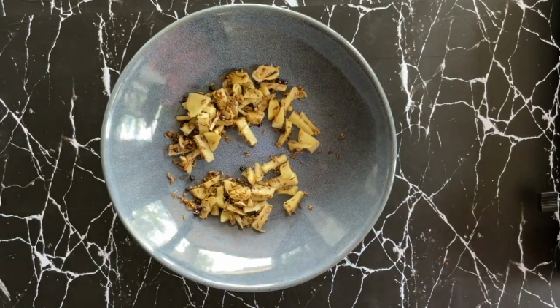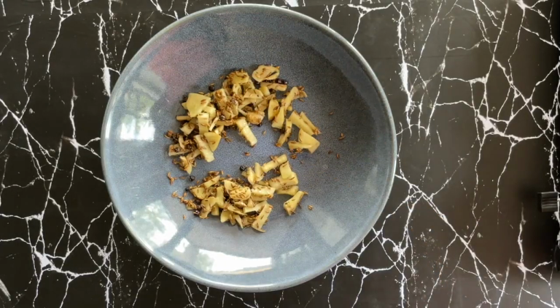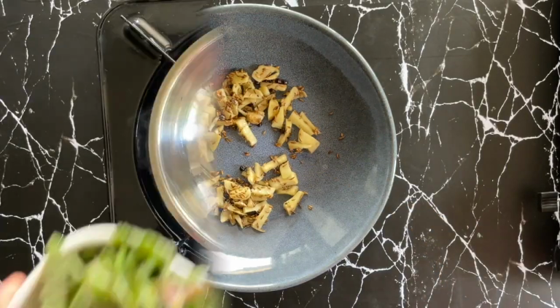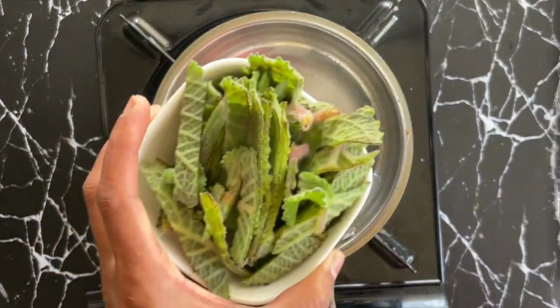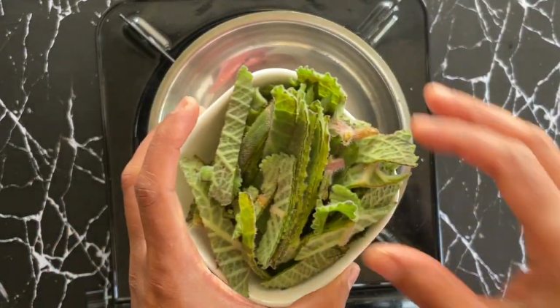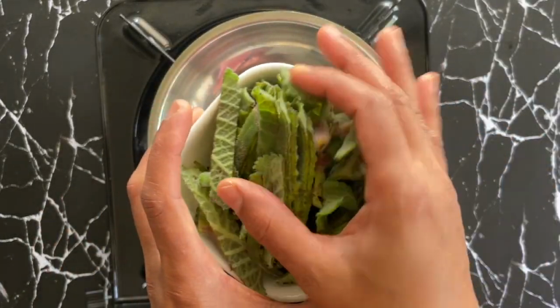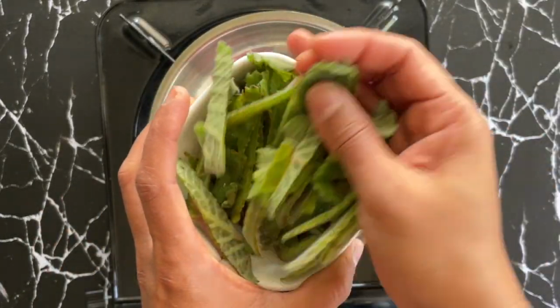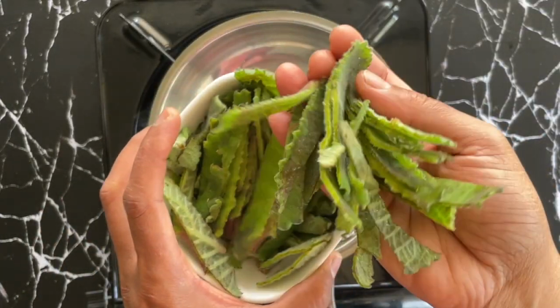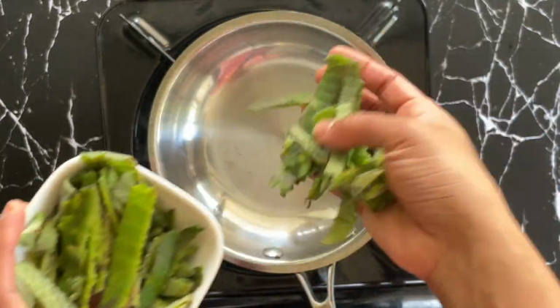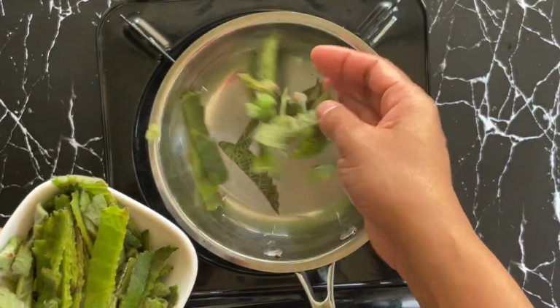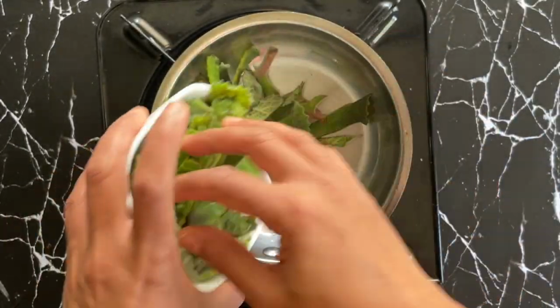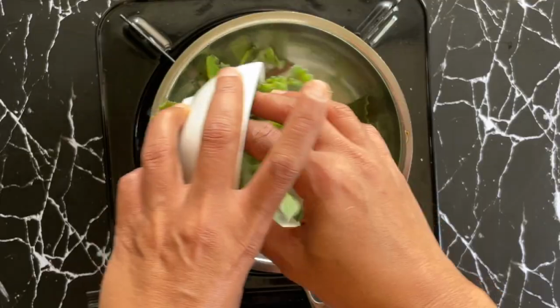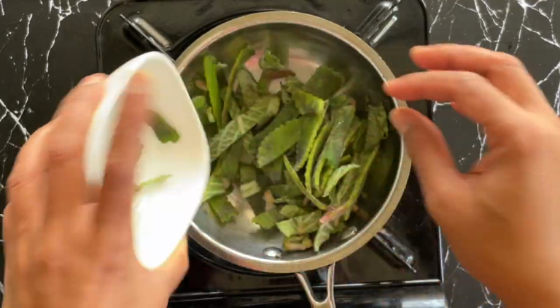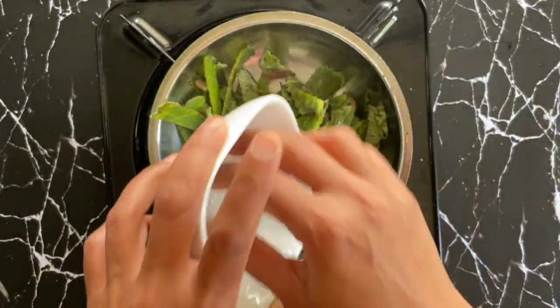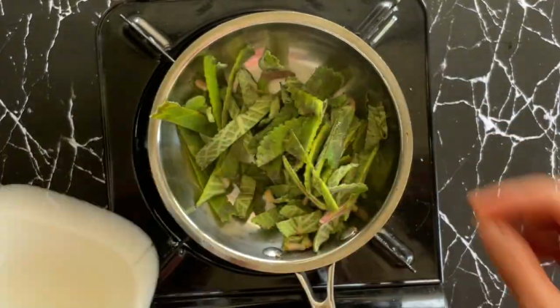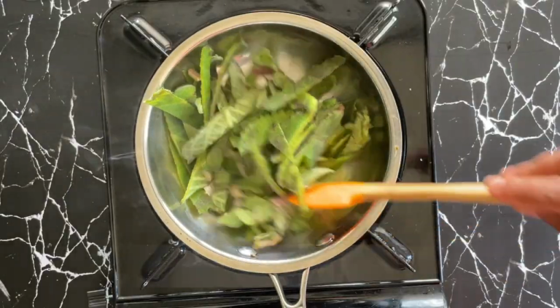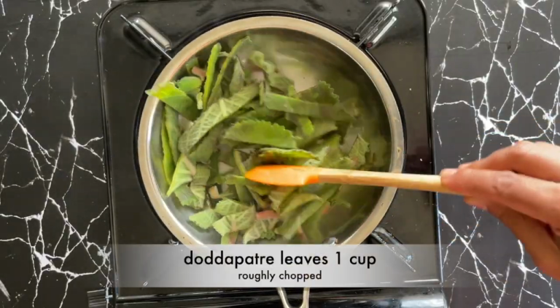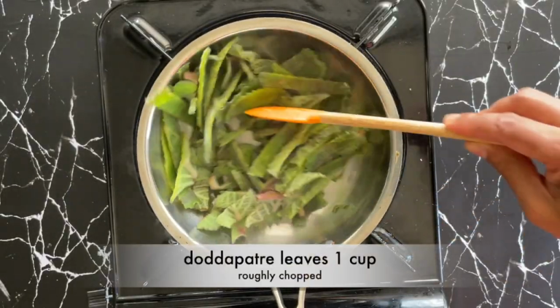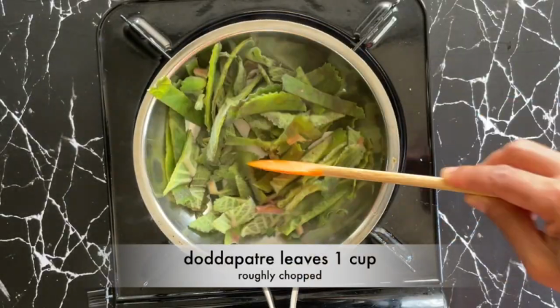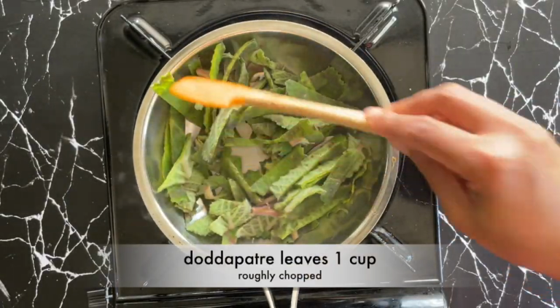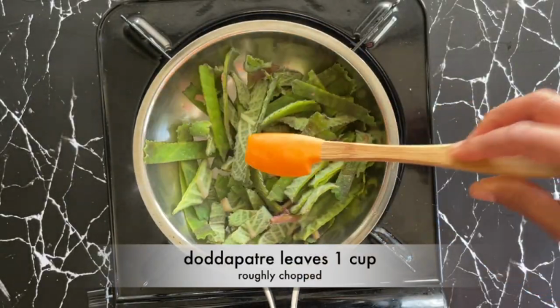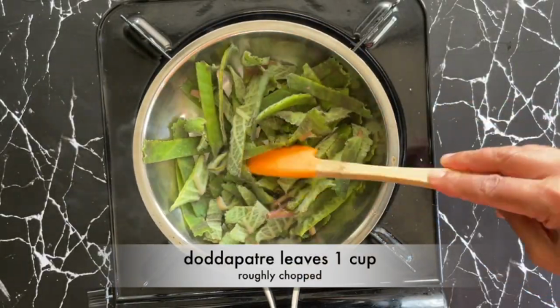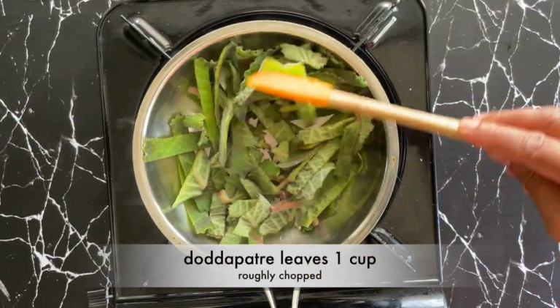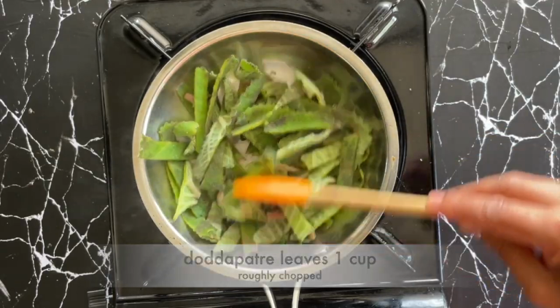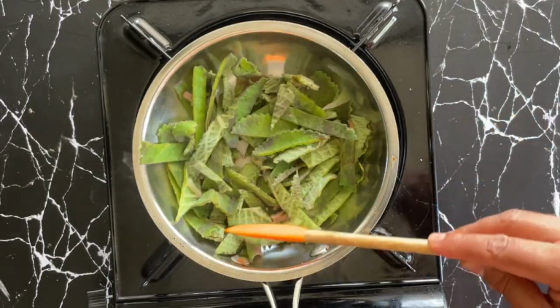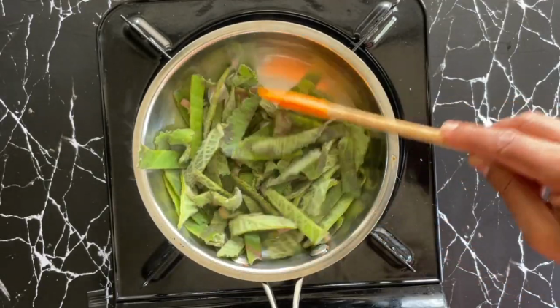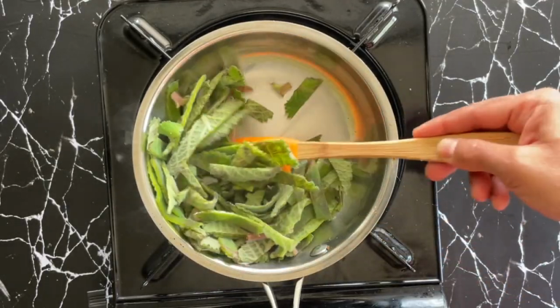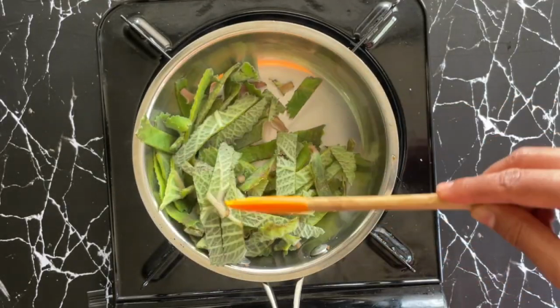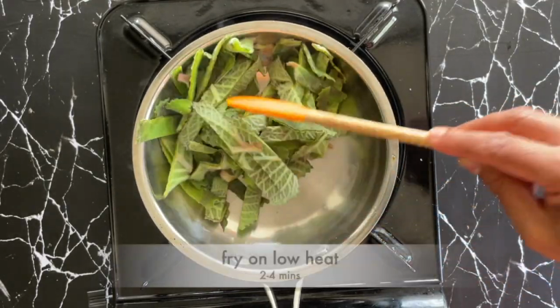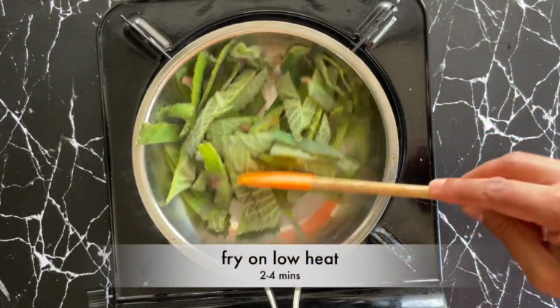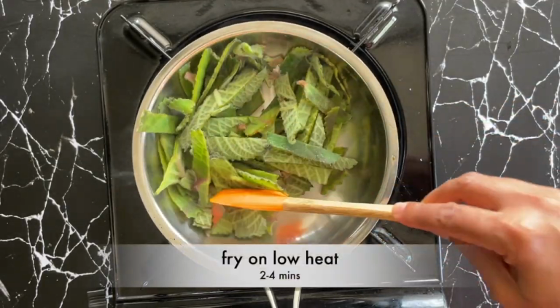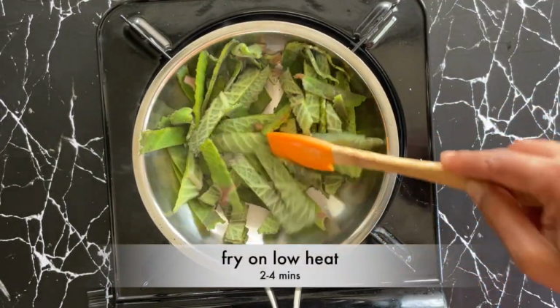I've taken about one cup of Dottapatre leaves that I've cleaned and roughly chopped. I'm going to roast them on low heat for about two to four minutes until they become a bit soft.